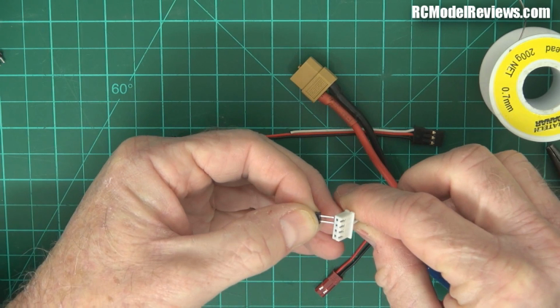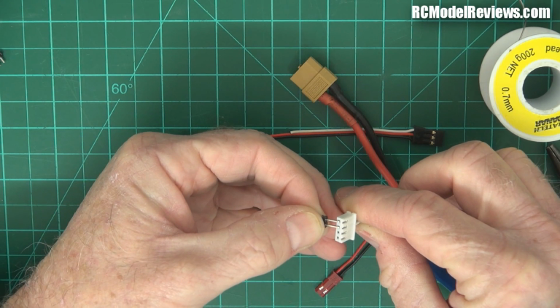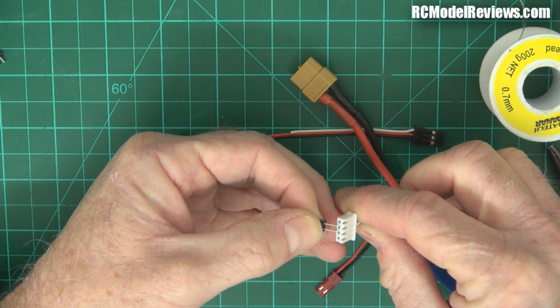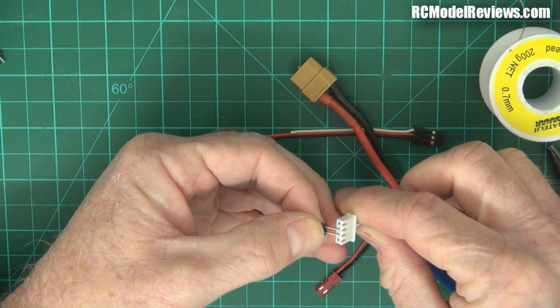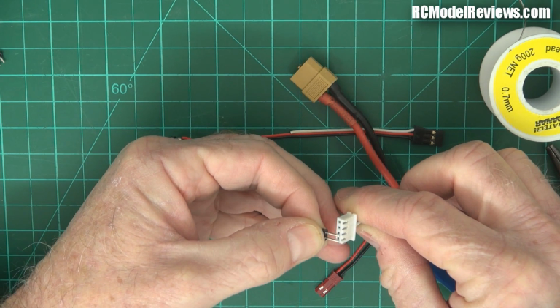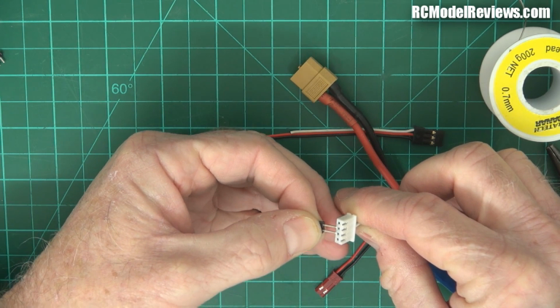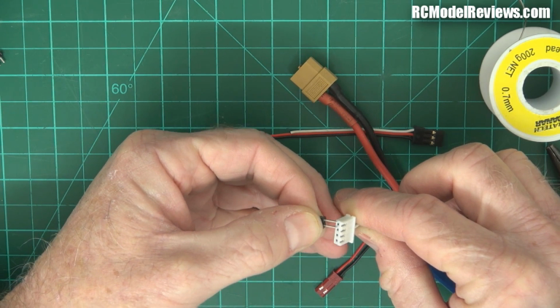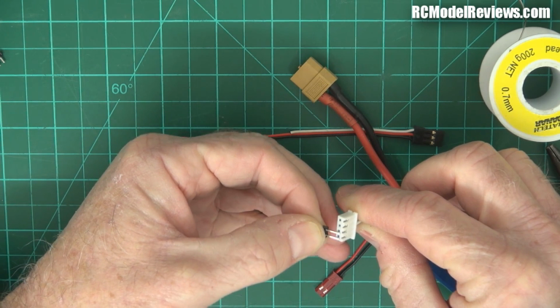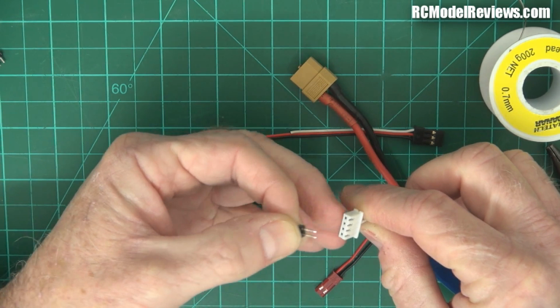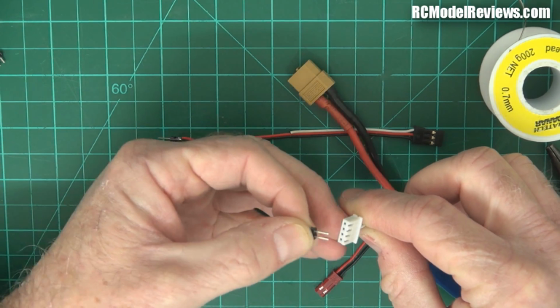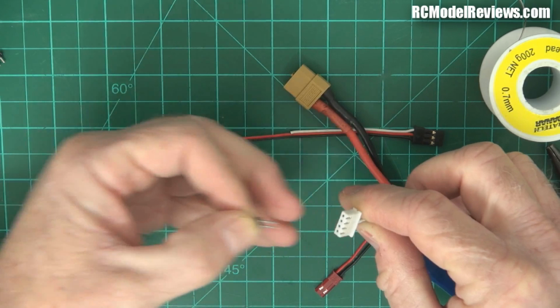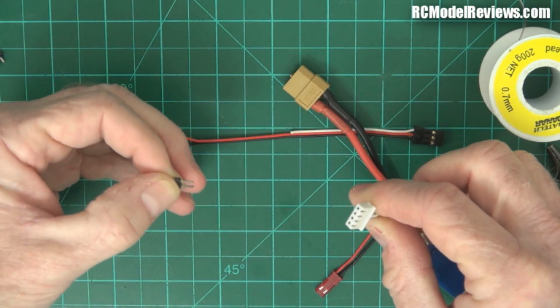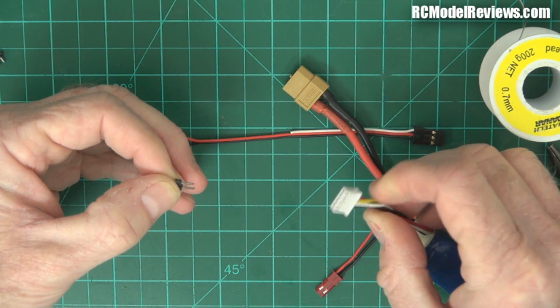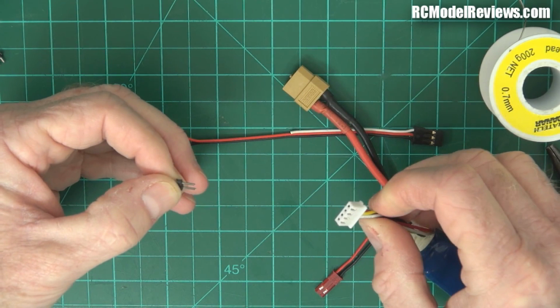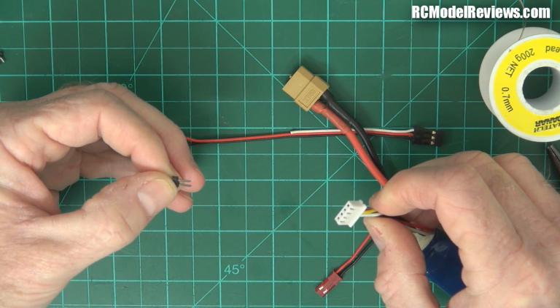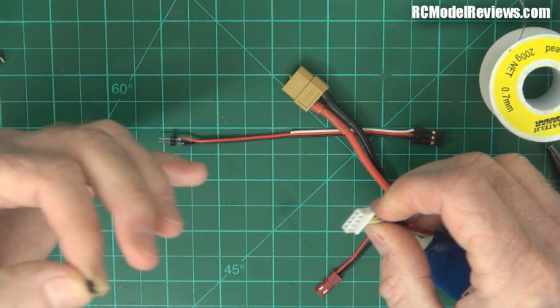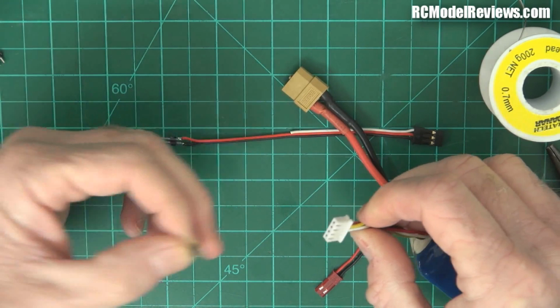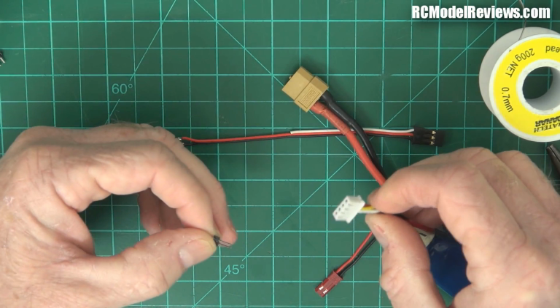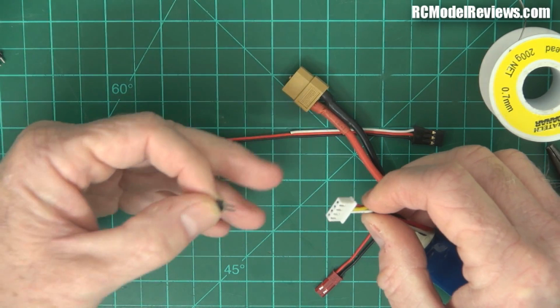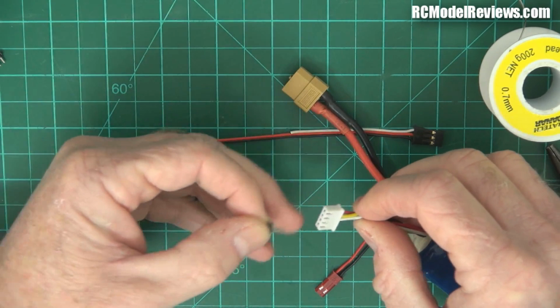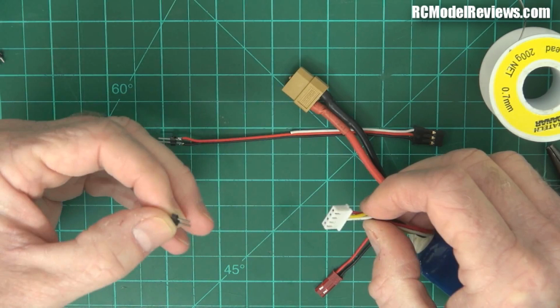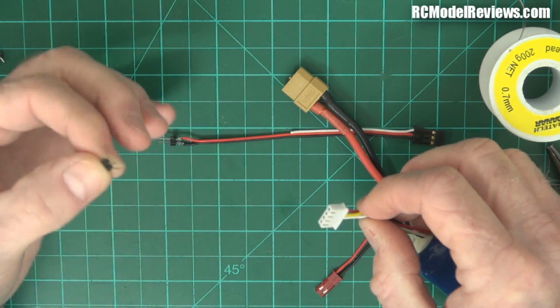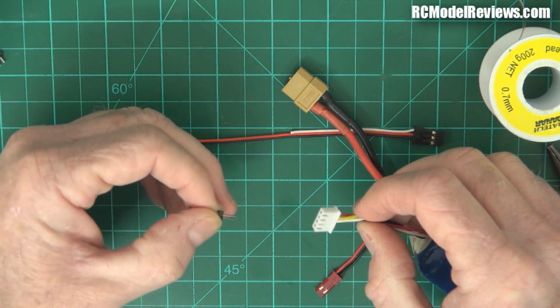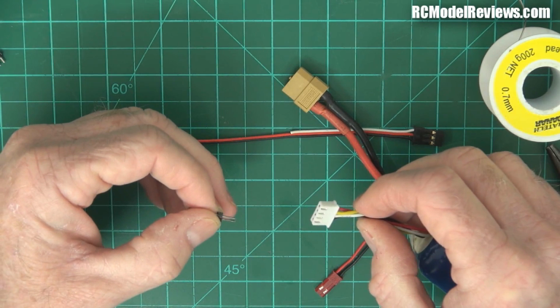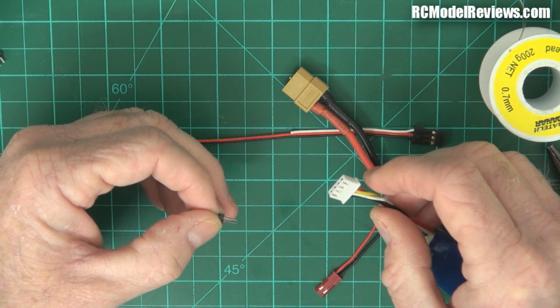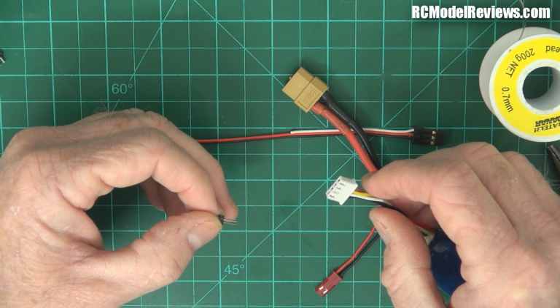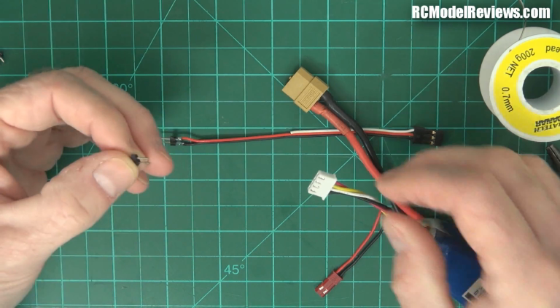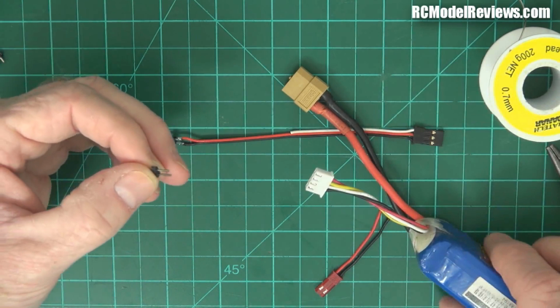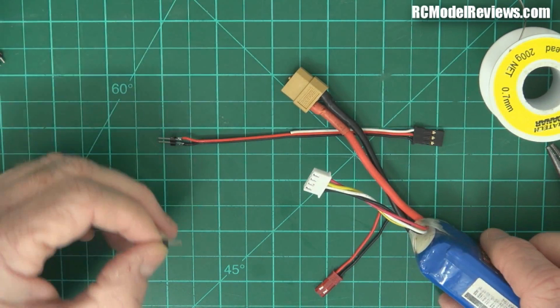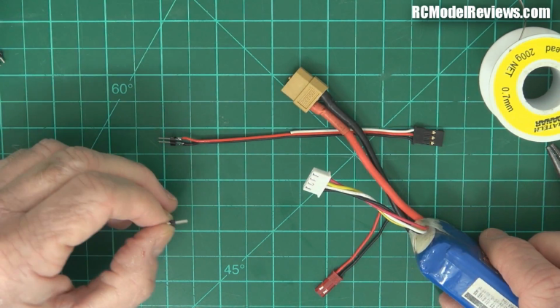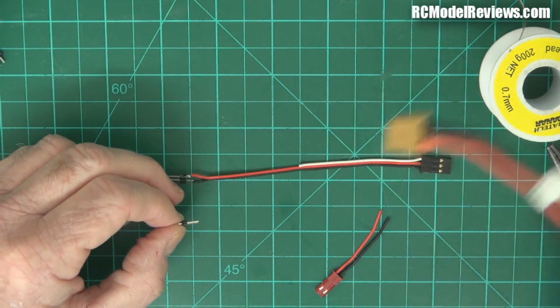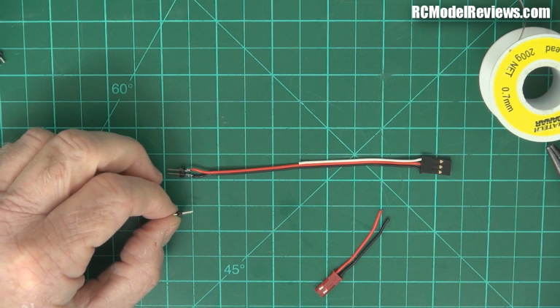By moving the pin header up and down between the pins, we can charge any of the three cells independently. That is really handy when you've got a cell that's a little bit low, or if you've got one that's a little bit high and you want to bring it down so the balance charger can more easily charge the other cells.